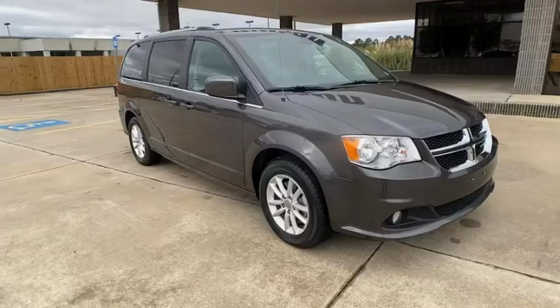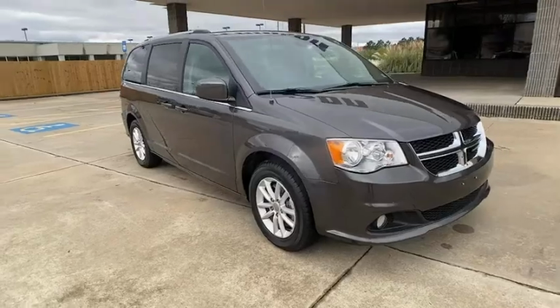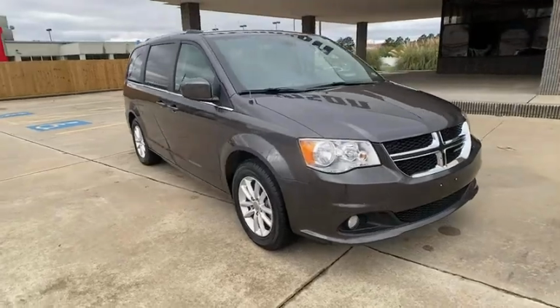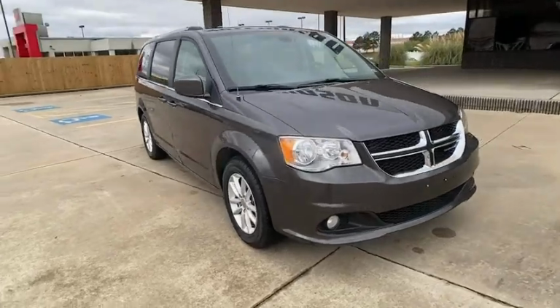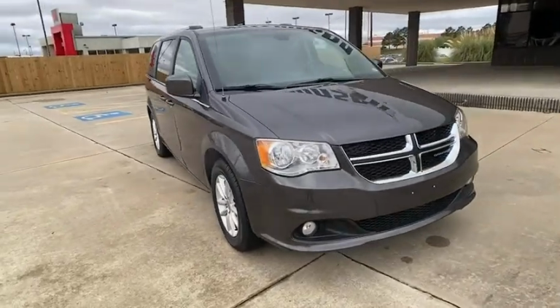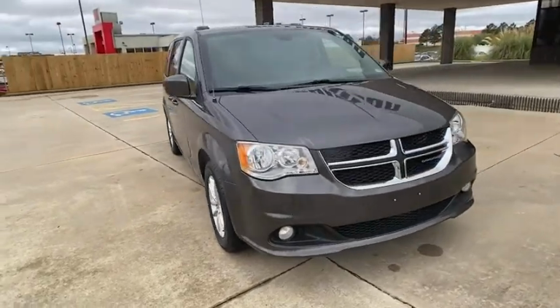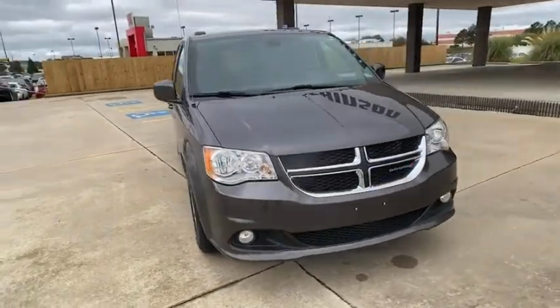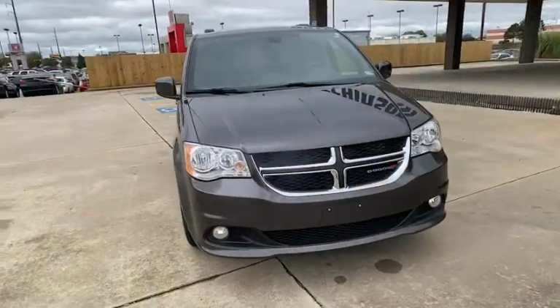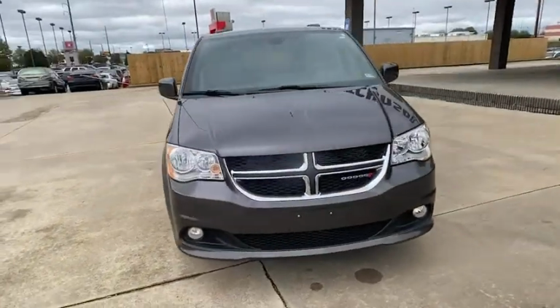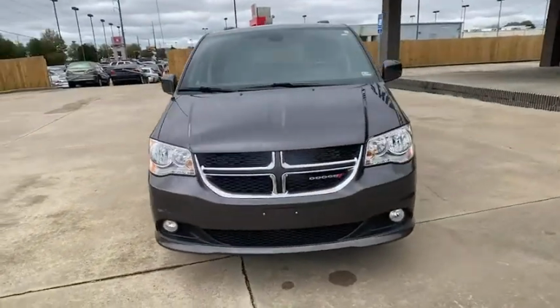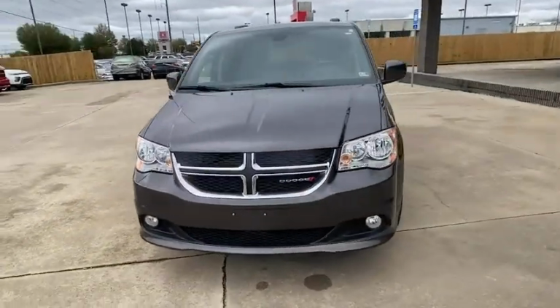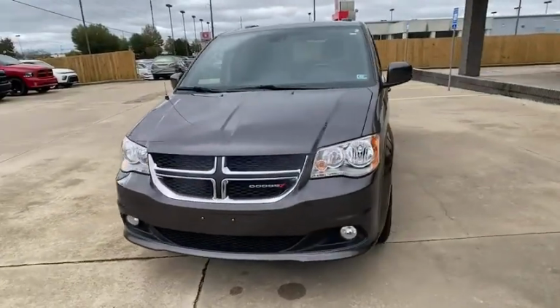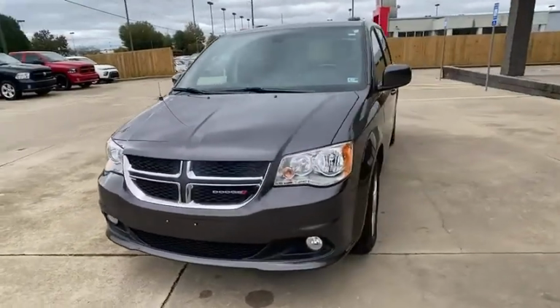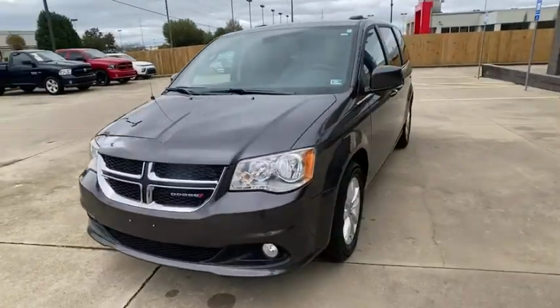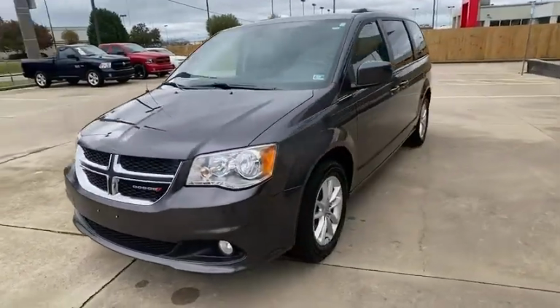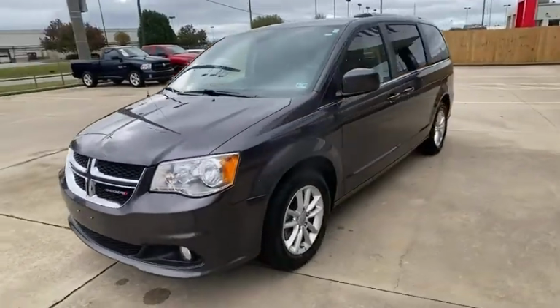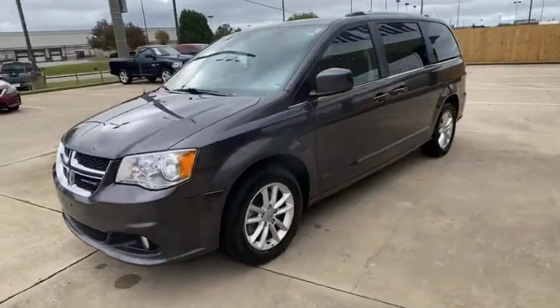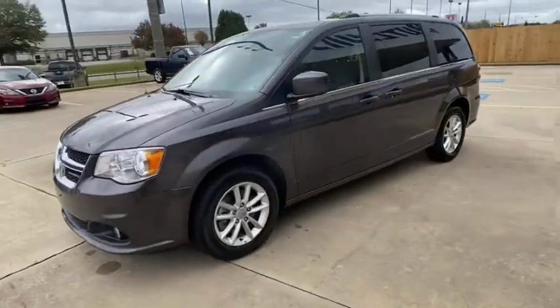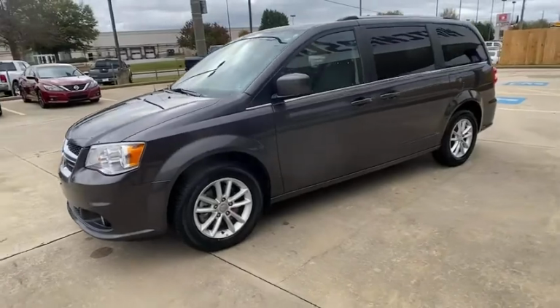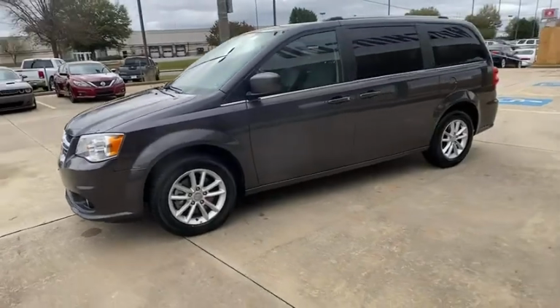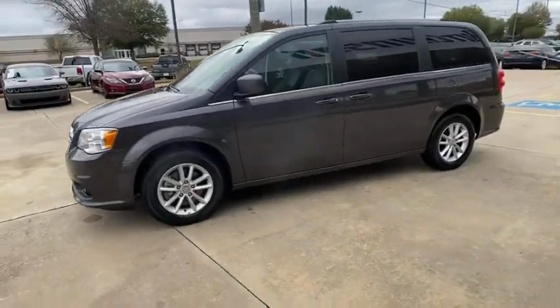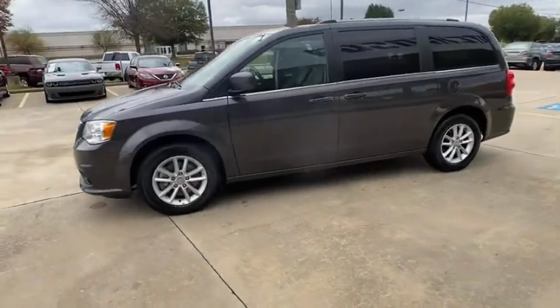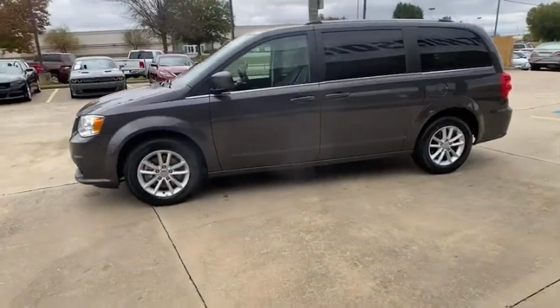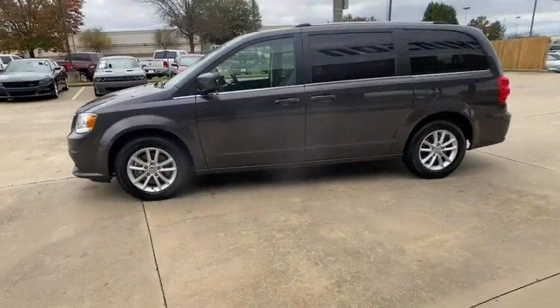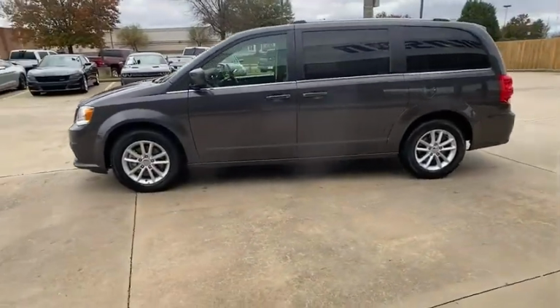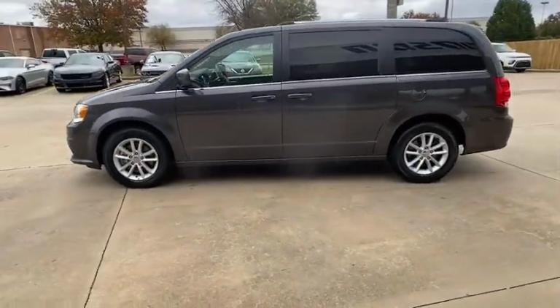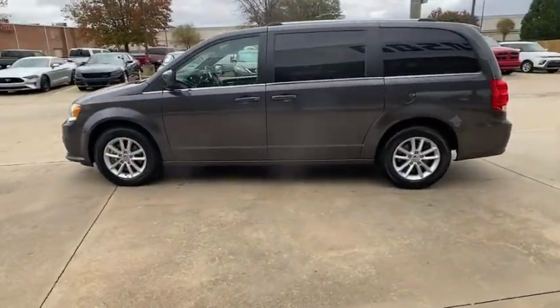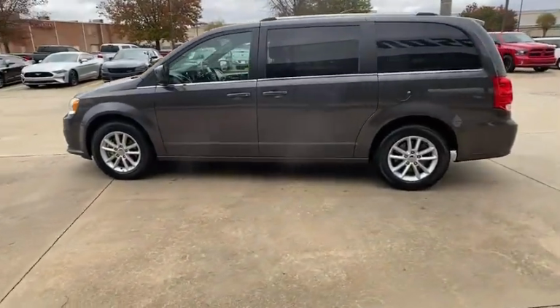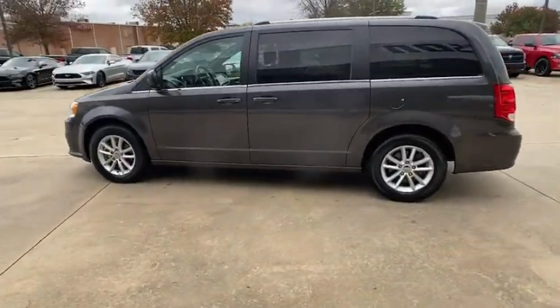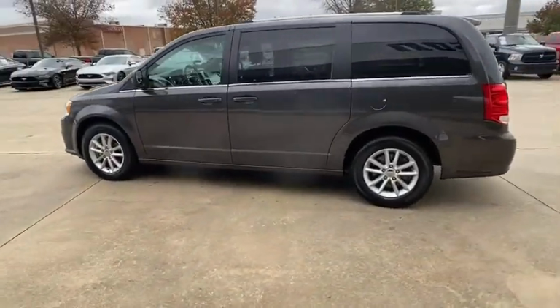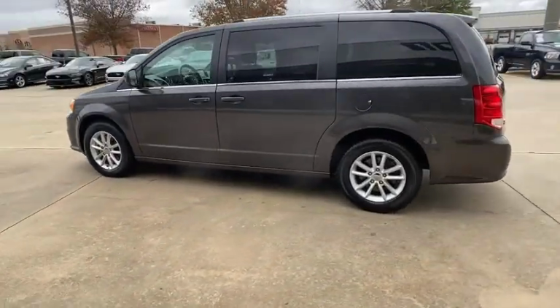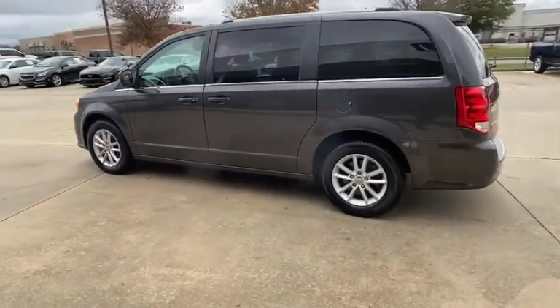Take a ride in the 2019 Dodge Grand Caravan. The Dodge Grand Caravan received the government's highest front and side crash rating of five stars.